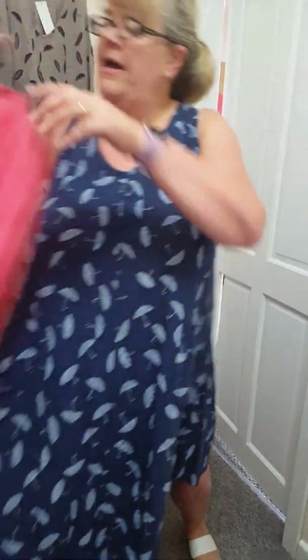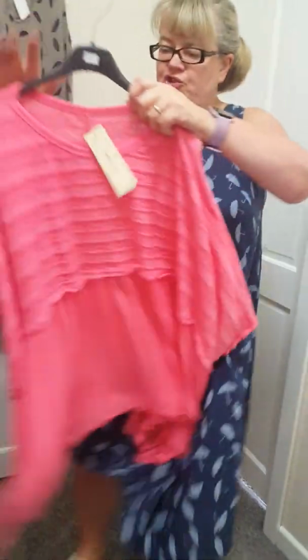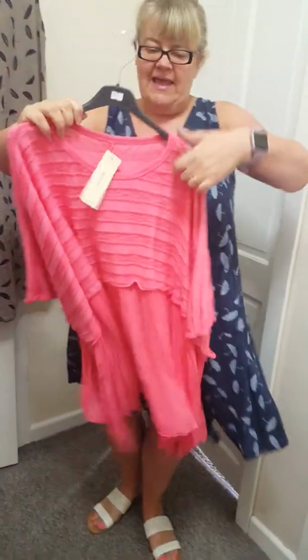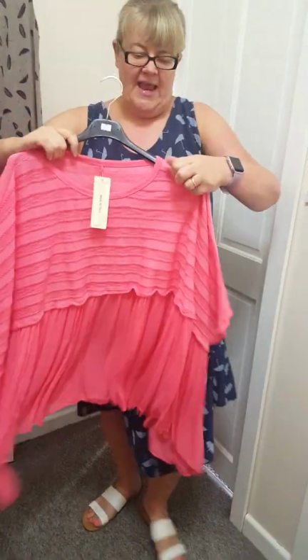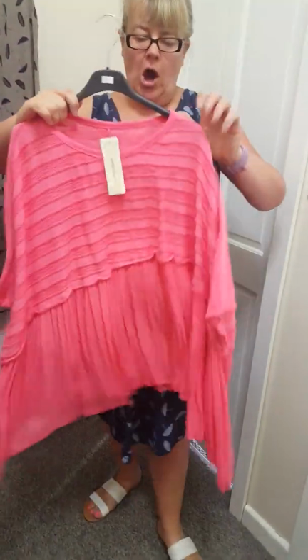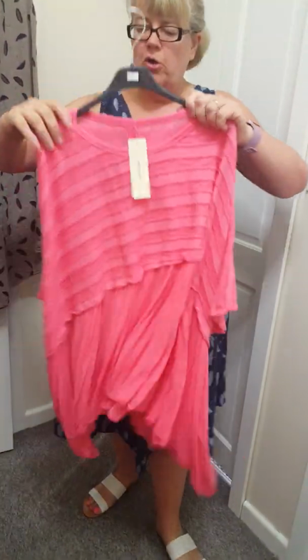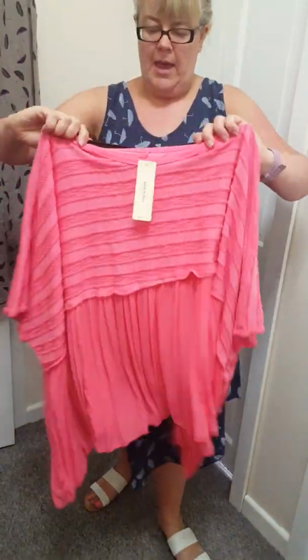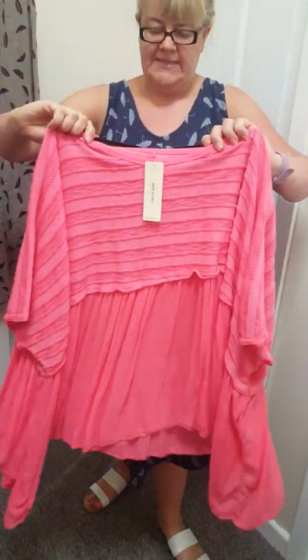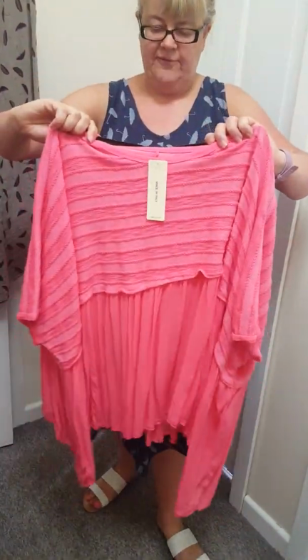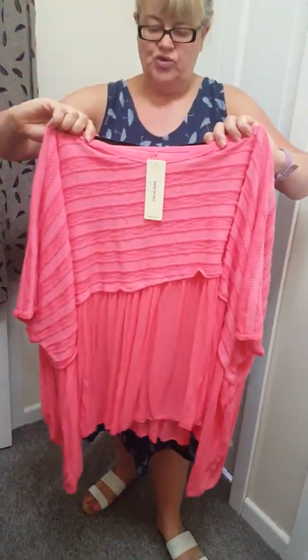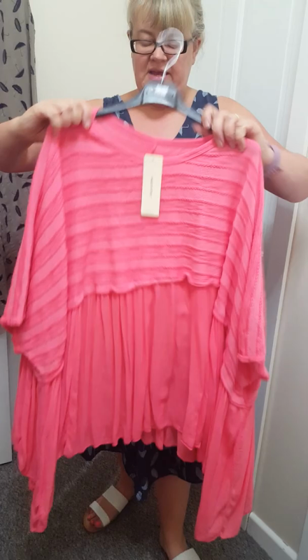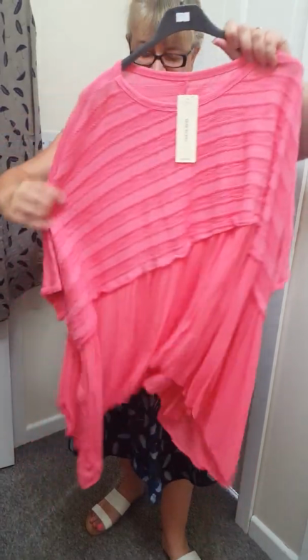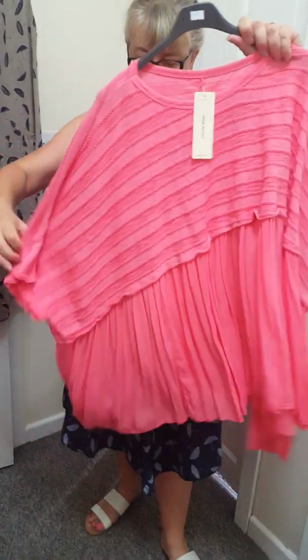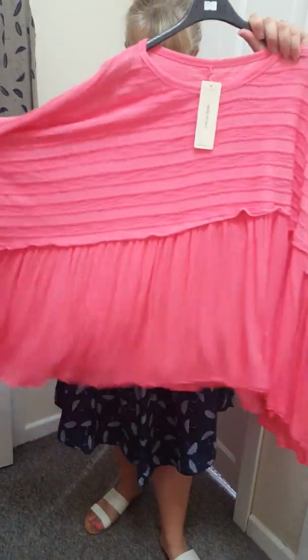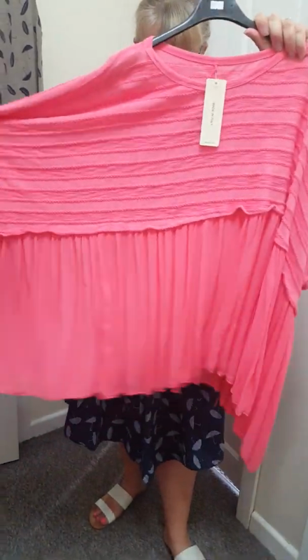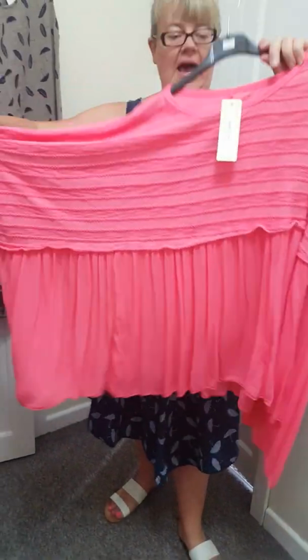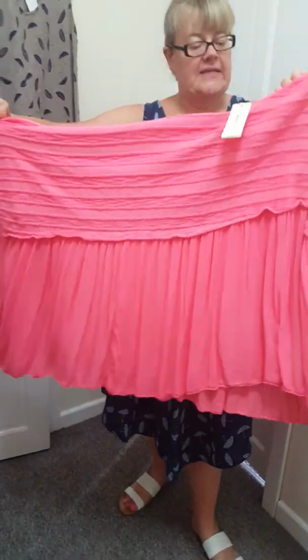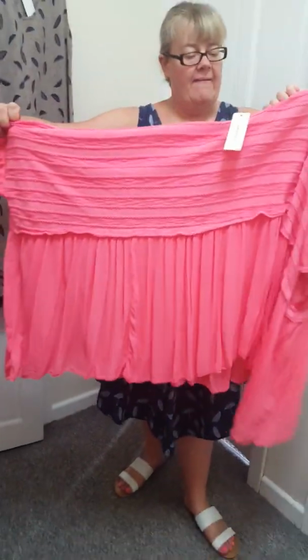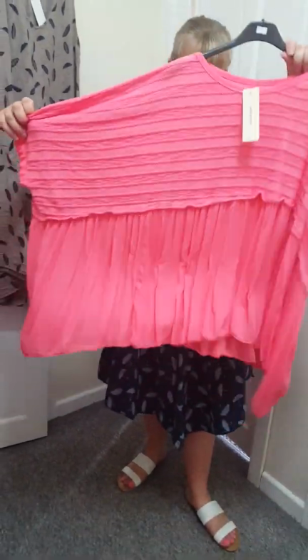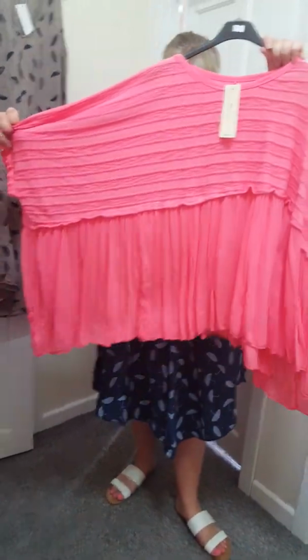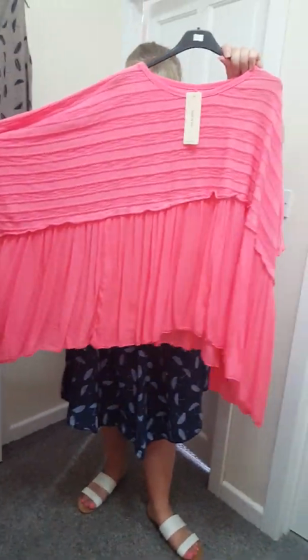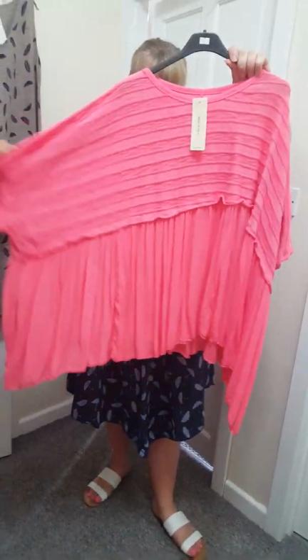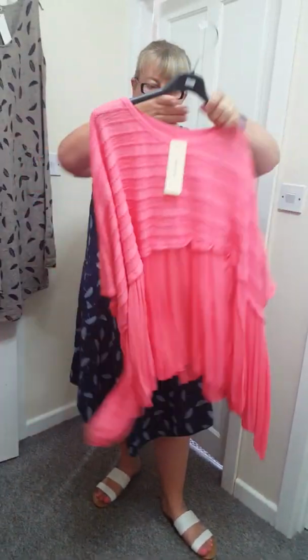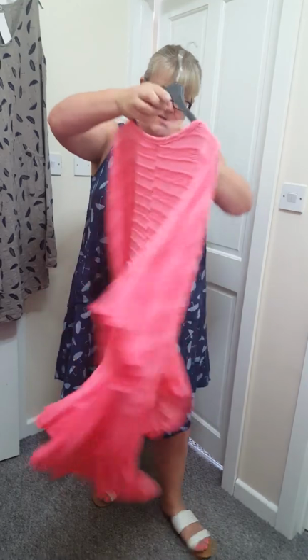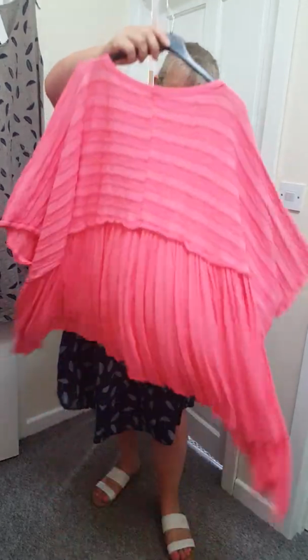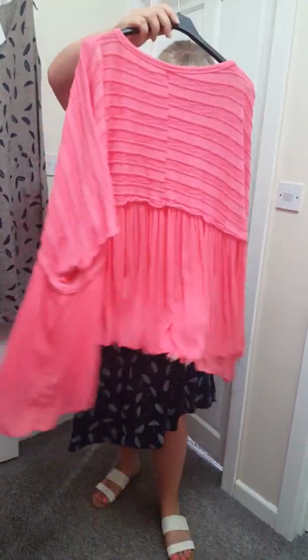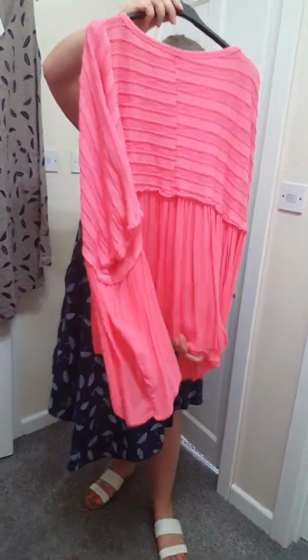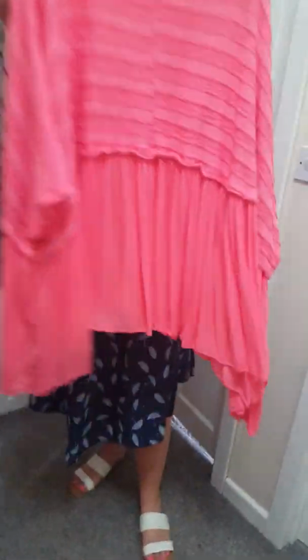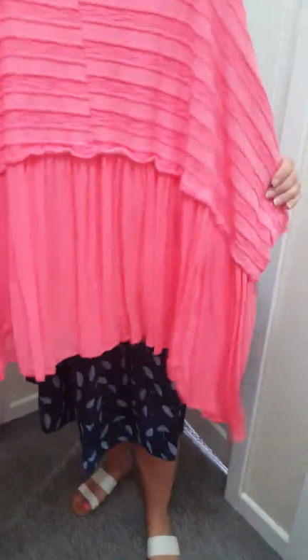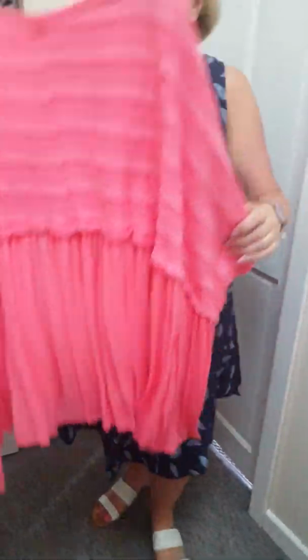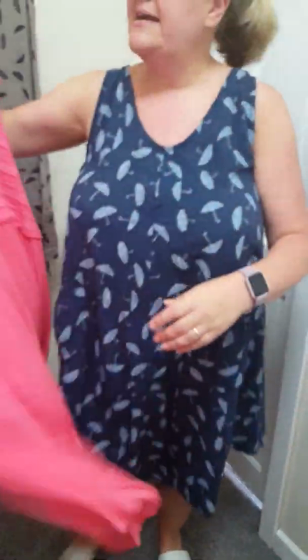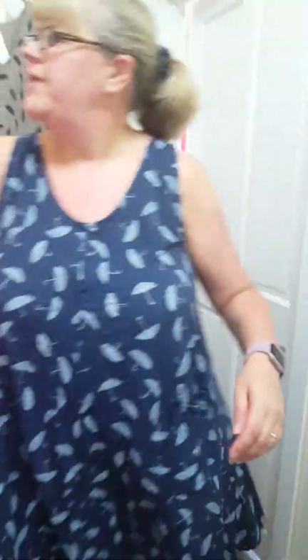We've just got this left in coral. One size will fit up to a 20. This is £17. And it's got like chiffon detailing at the bottom. A nice top.